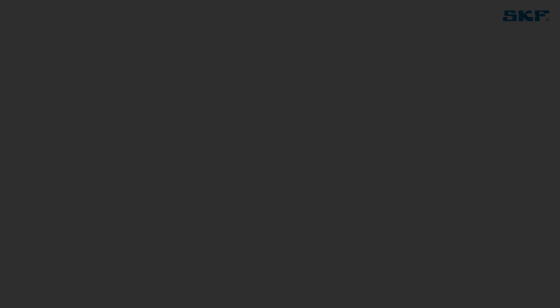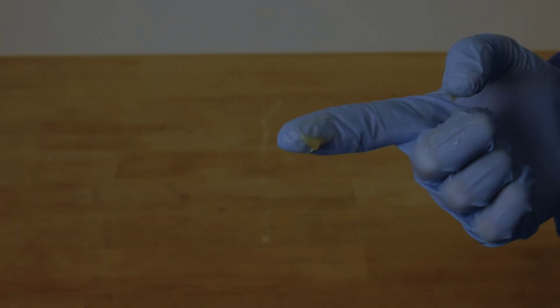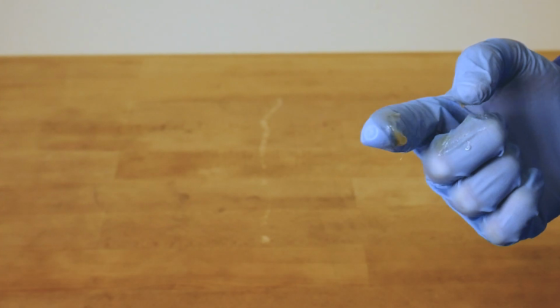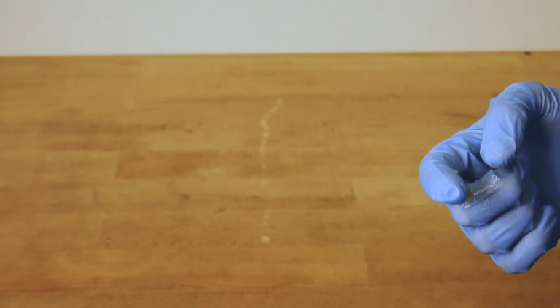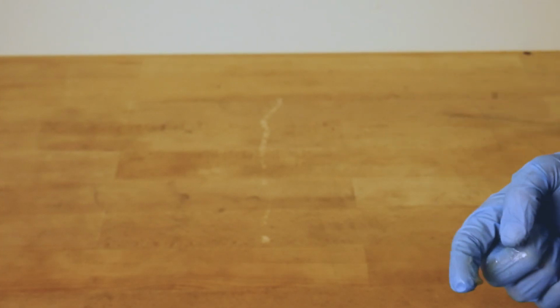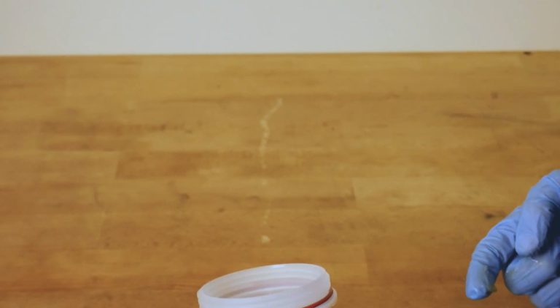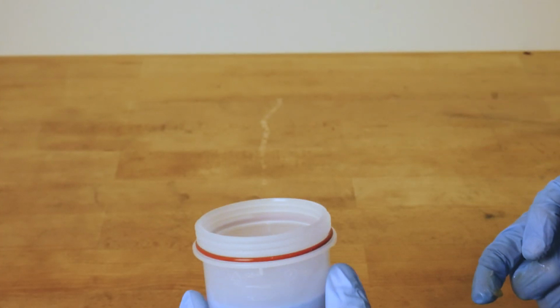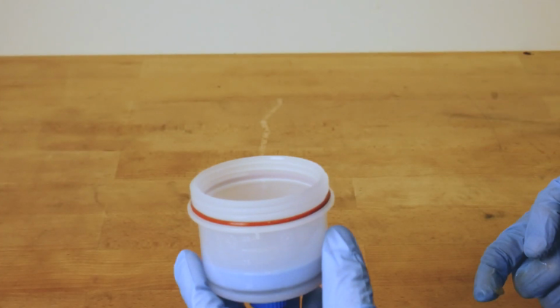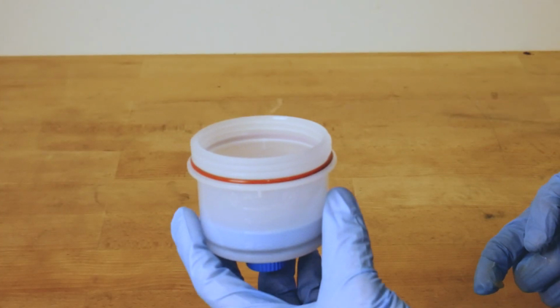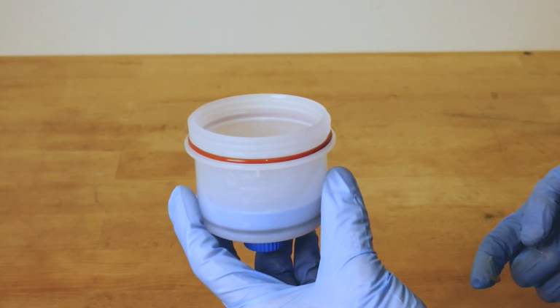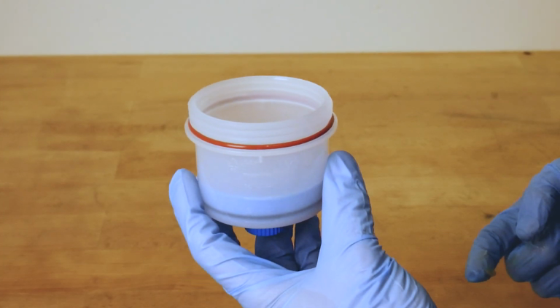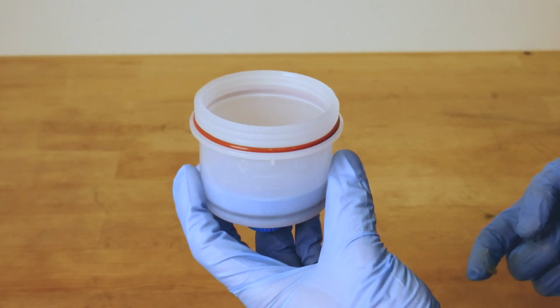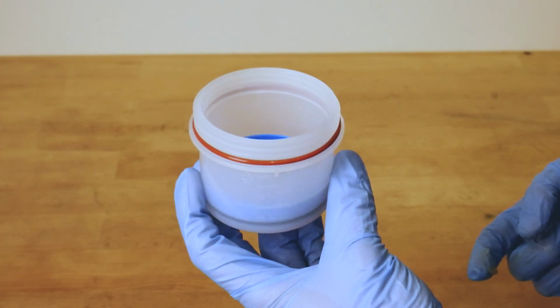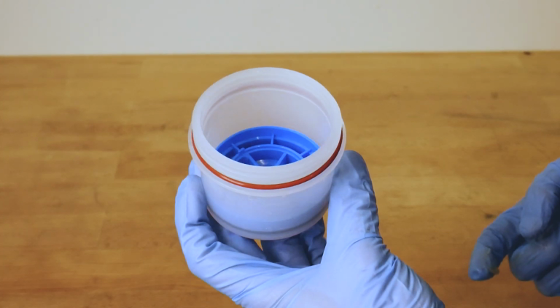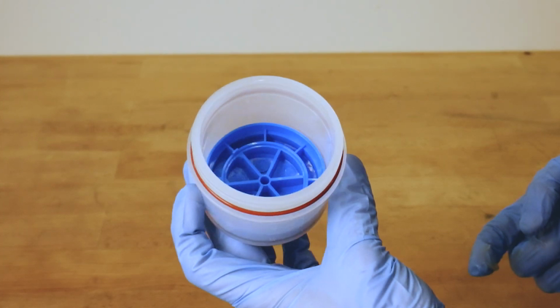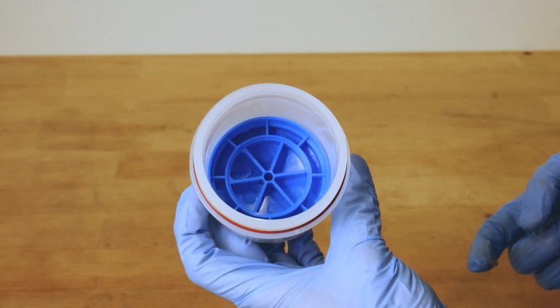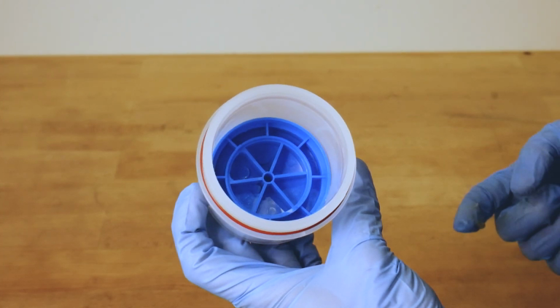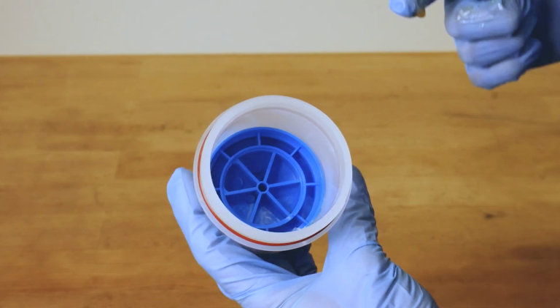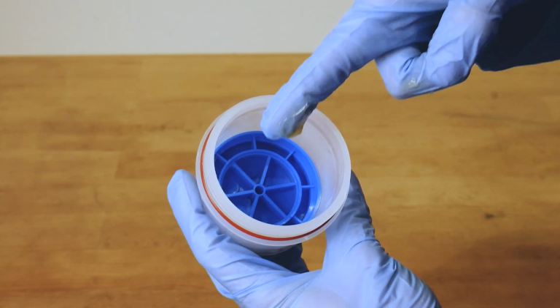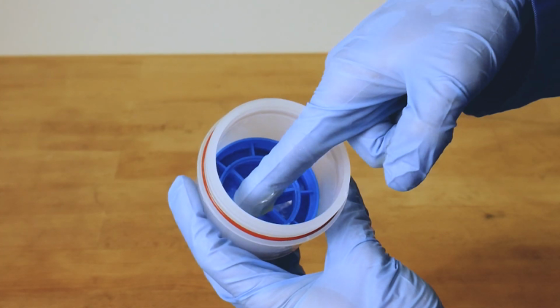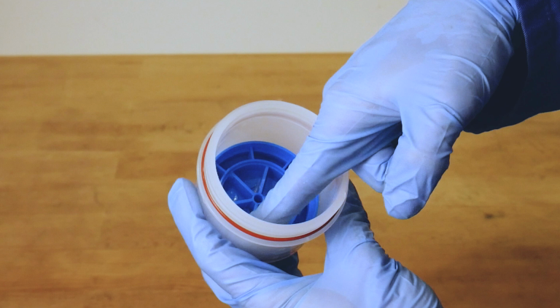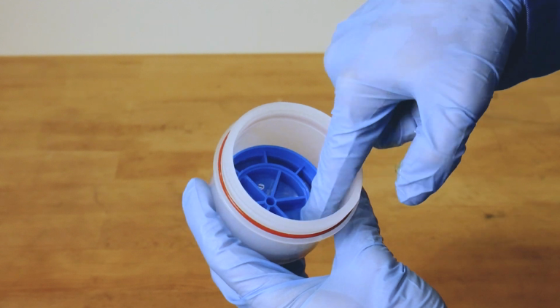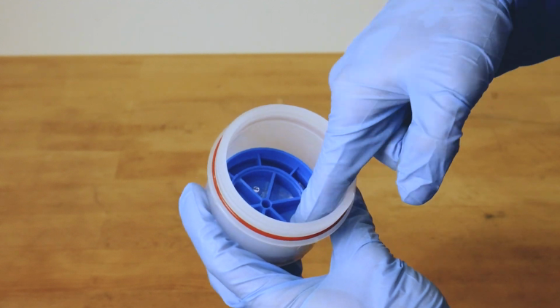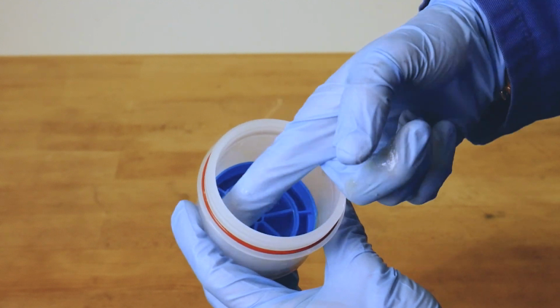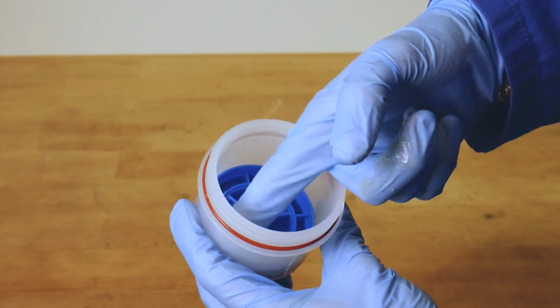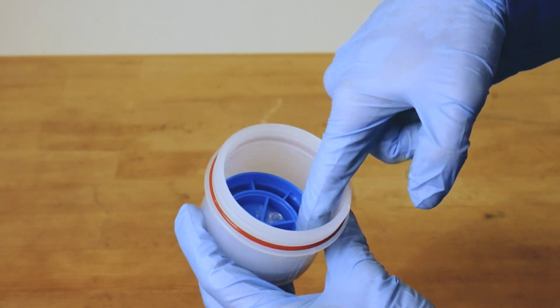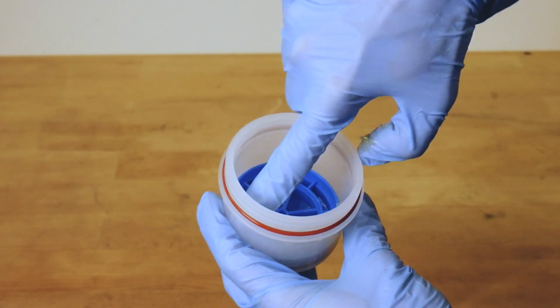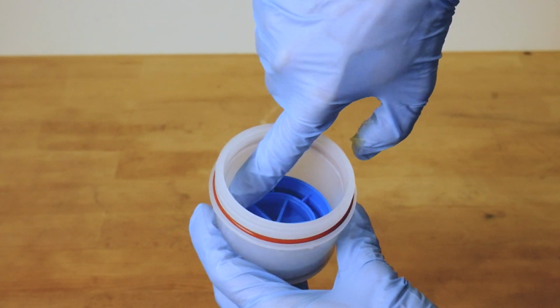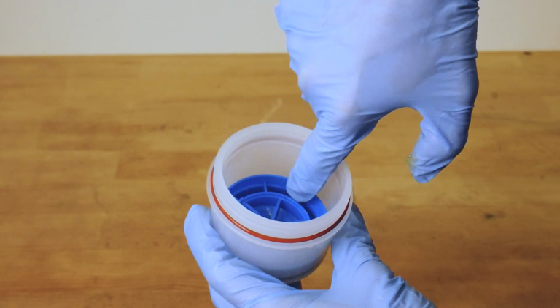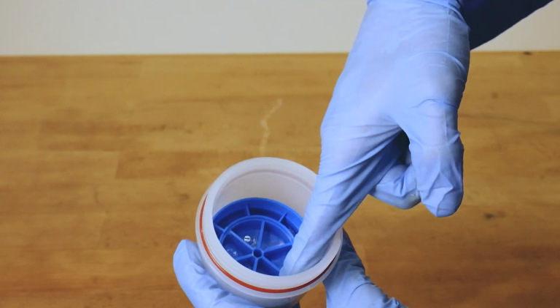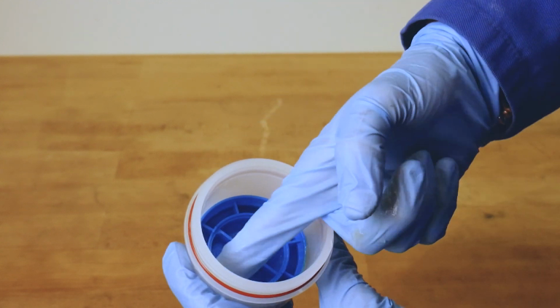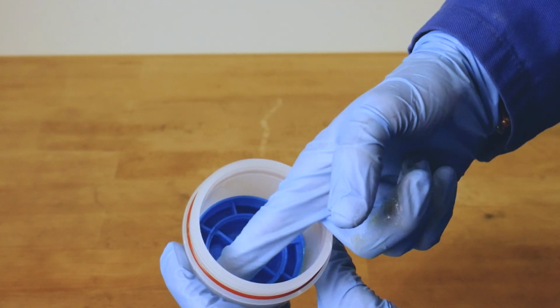Before starting the filling process of an empty cartridge, it is highly recommended to lubricate the cartridge walls to facilitate the movement of the piston during the filling operation.